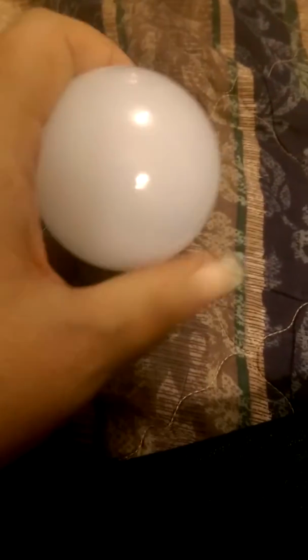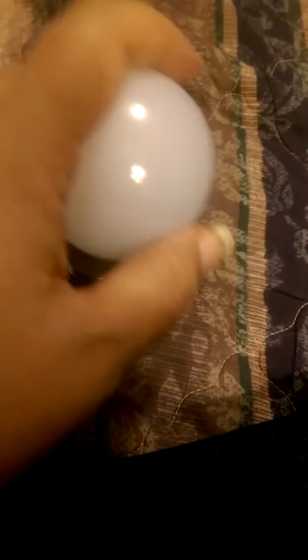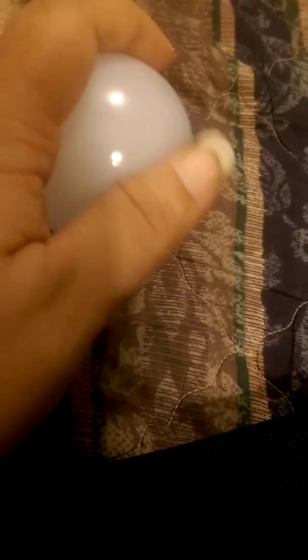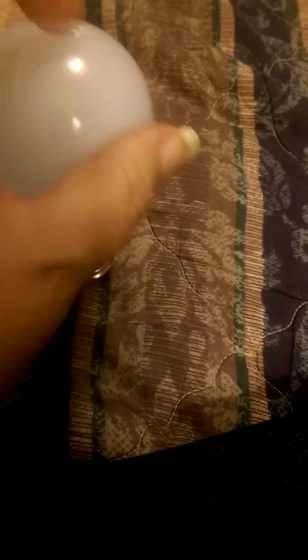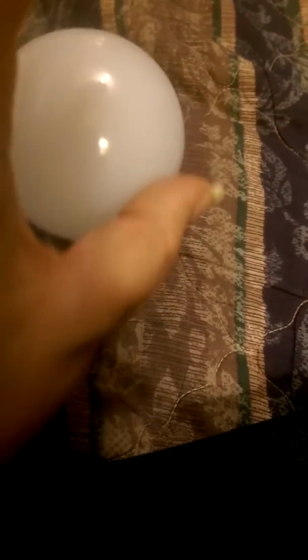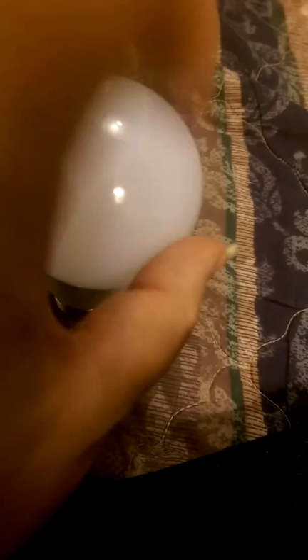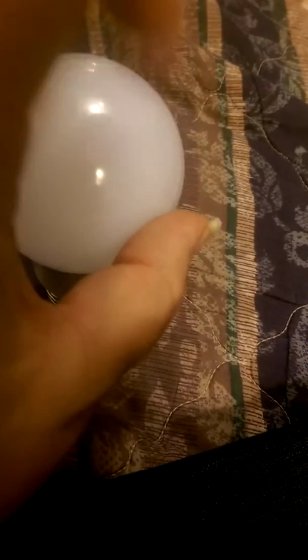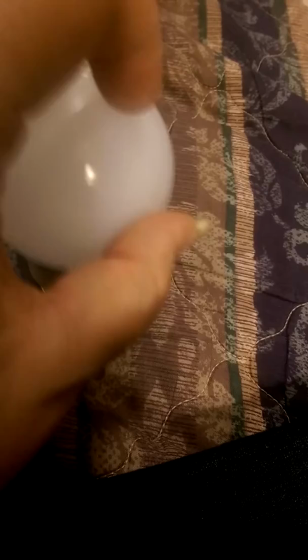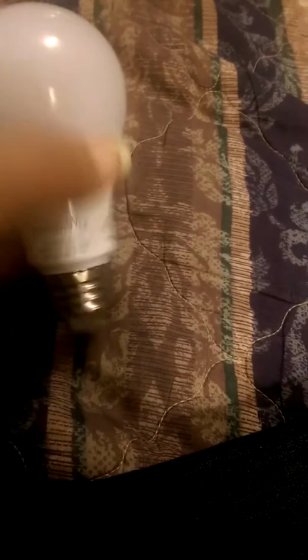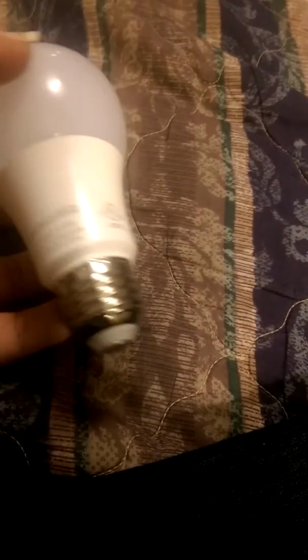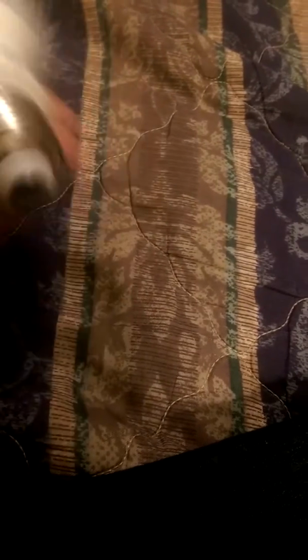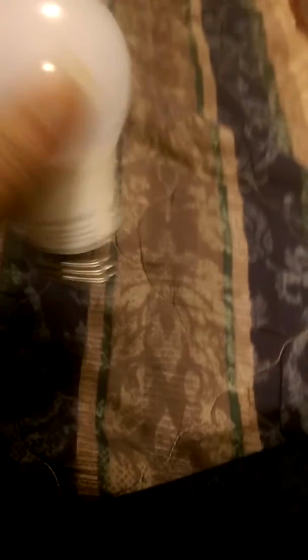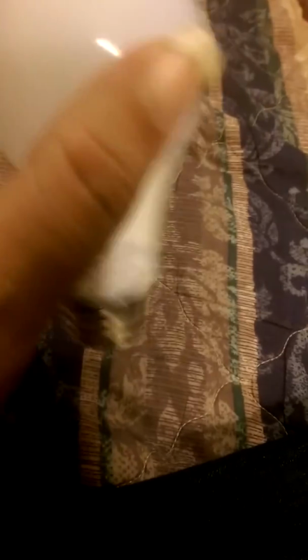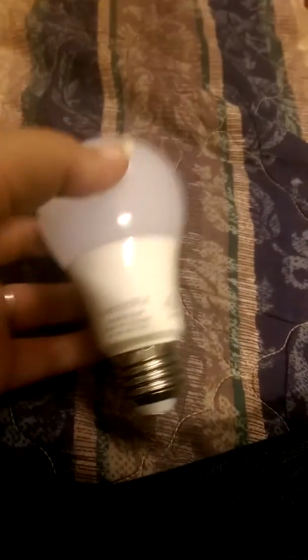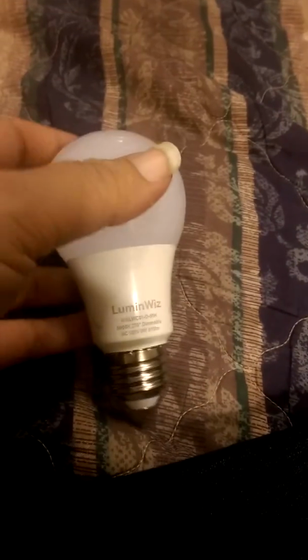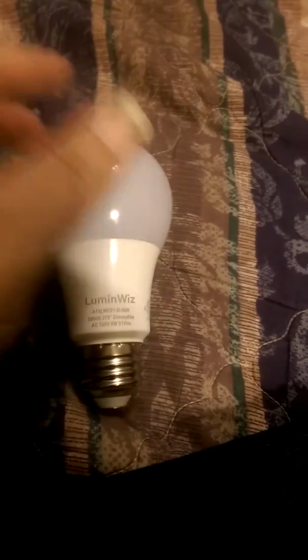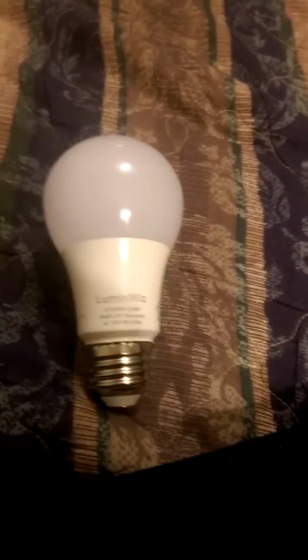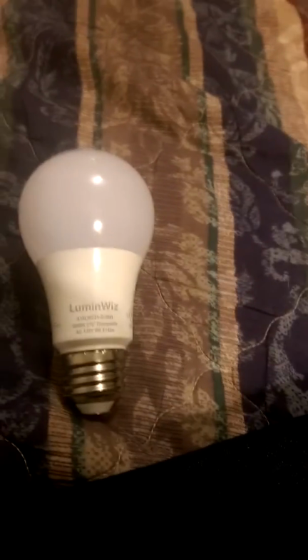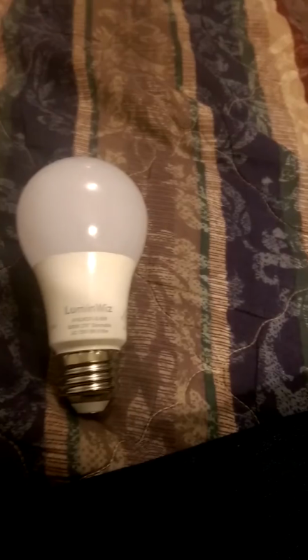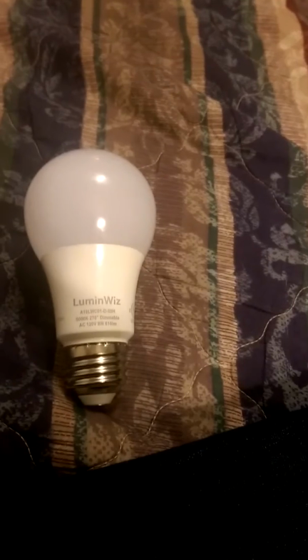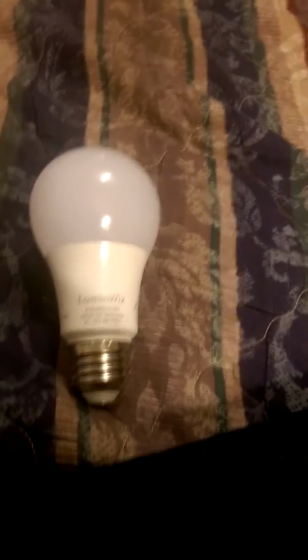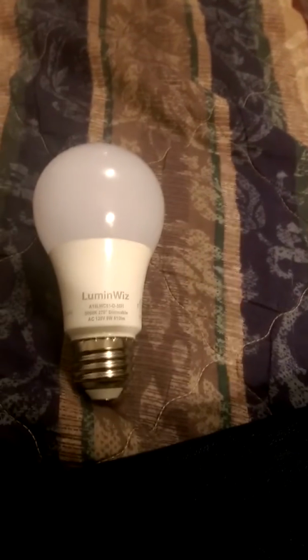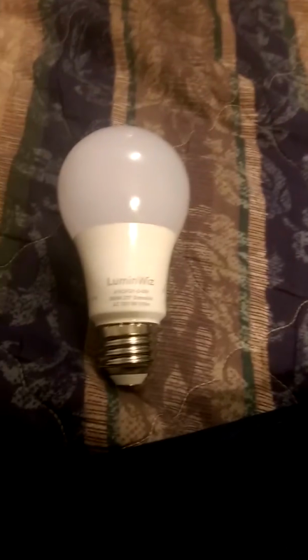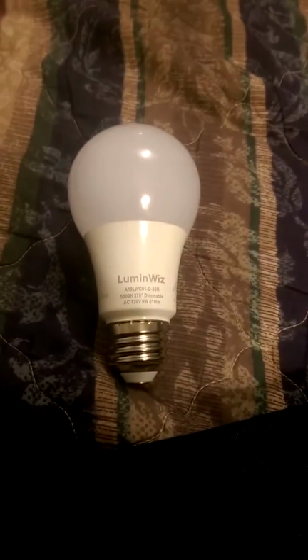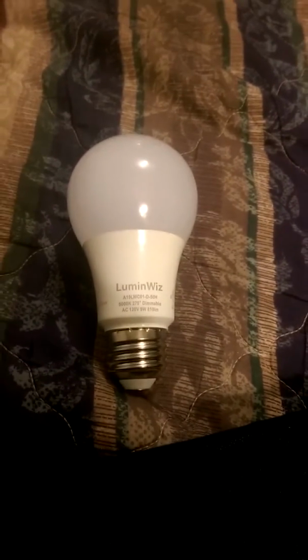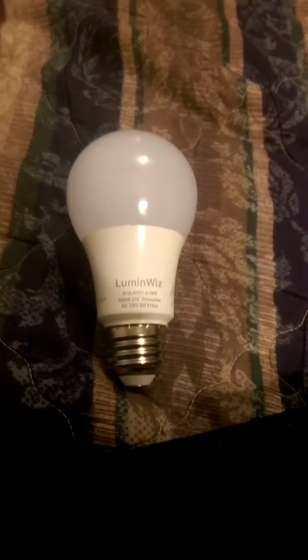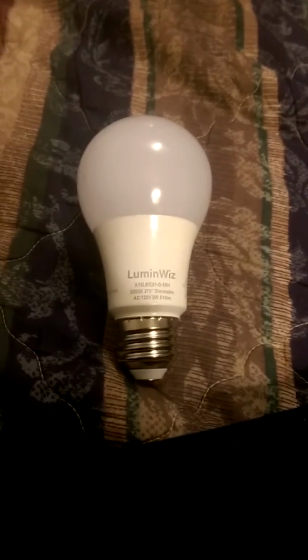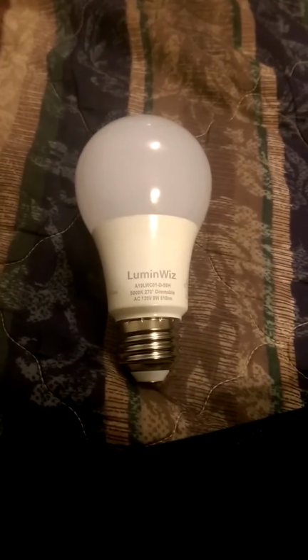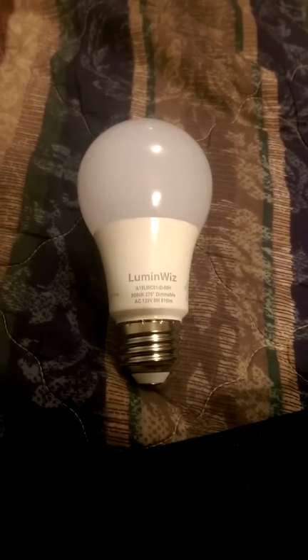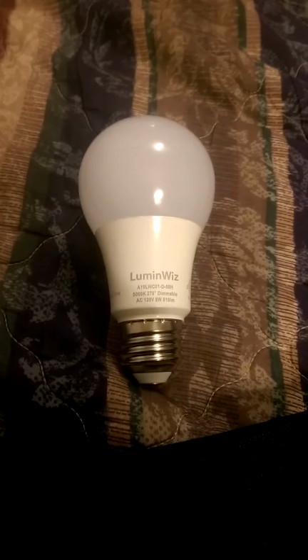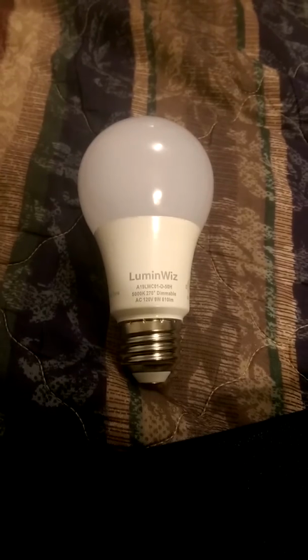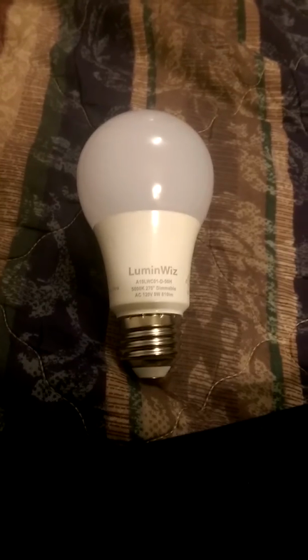Super cool design, it's a bulb. Looks good, made well, and I like how it works. So head on over to the link down below and check it out. Thanks guys.